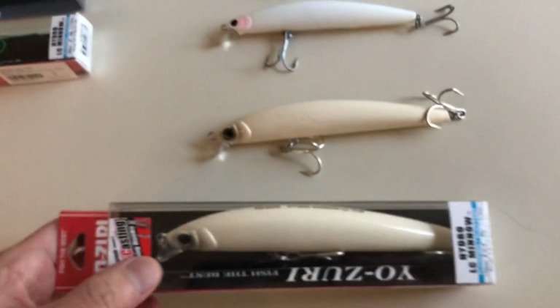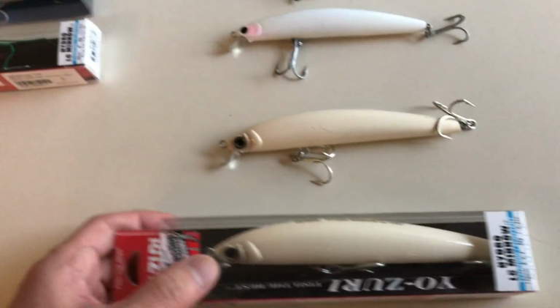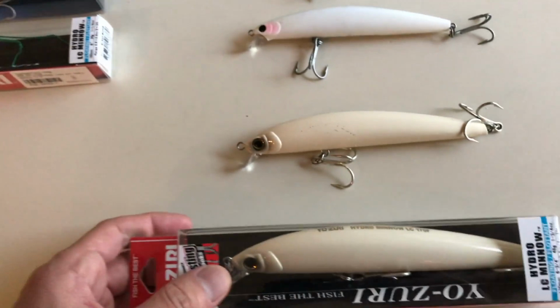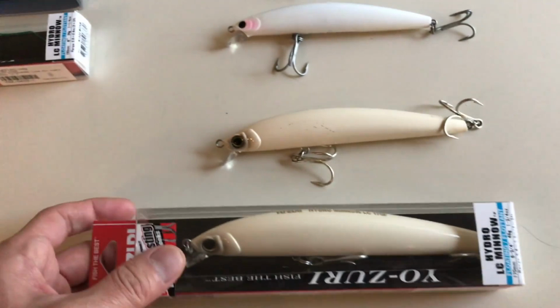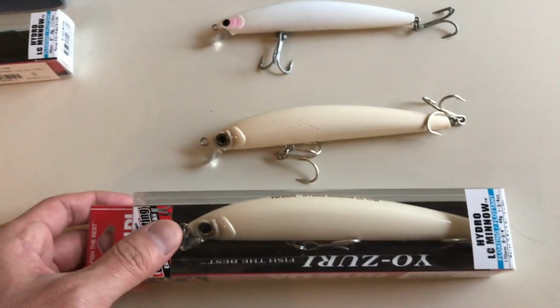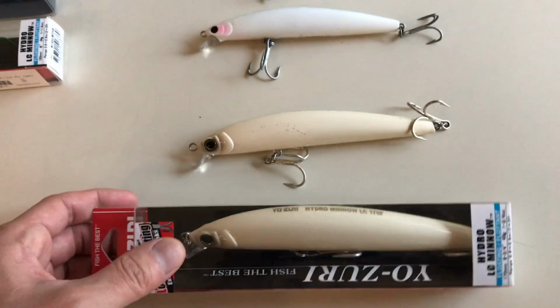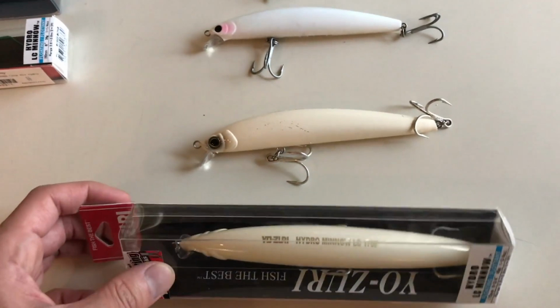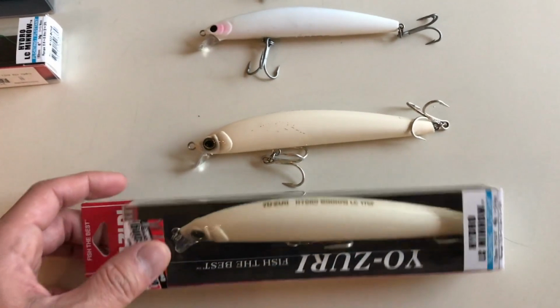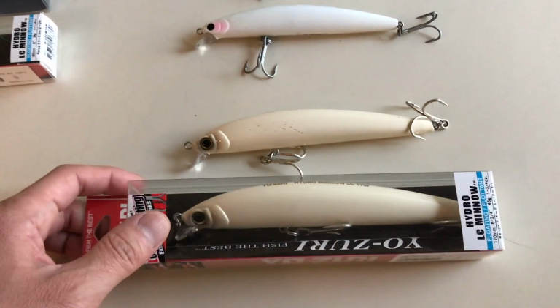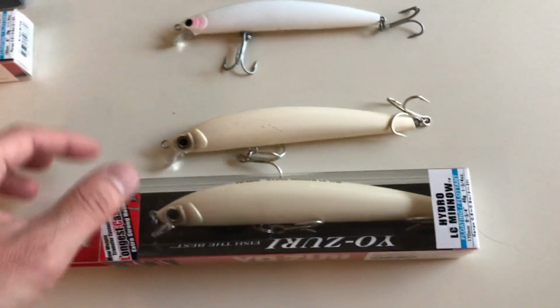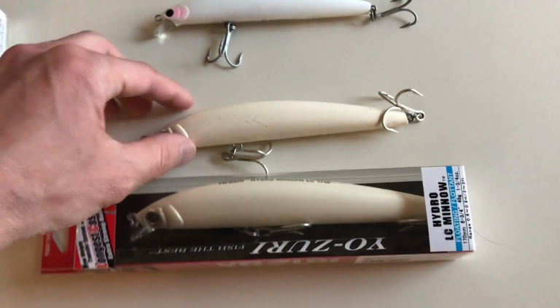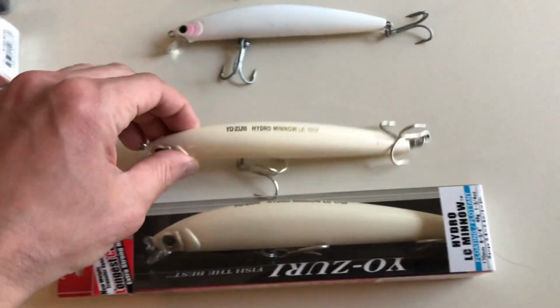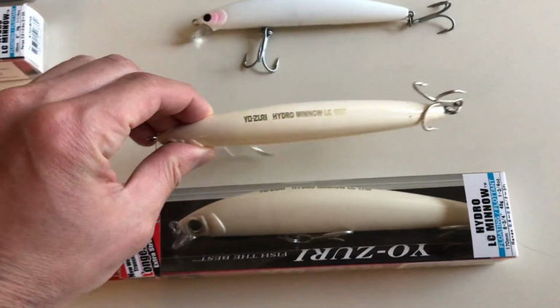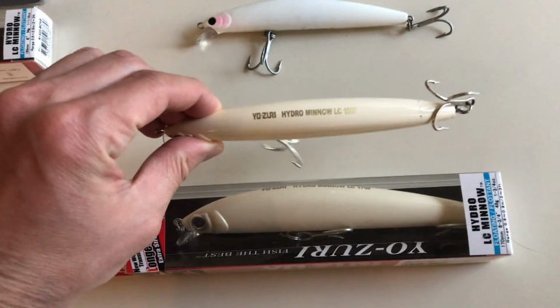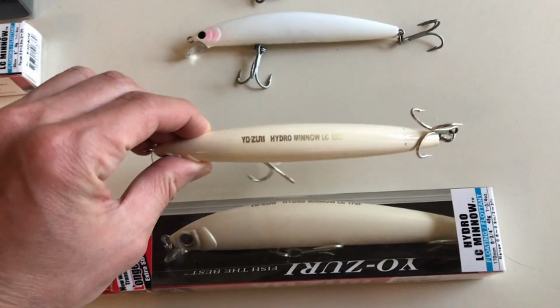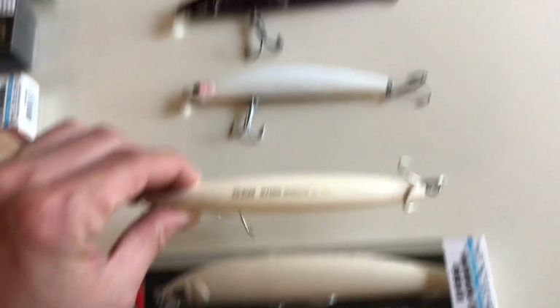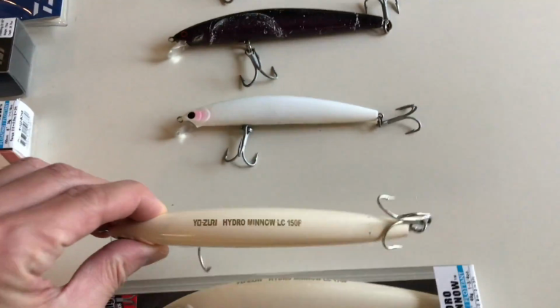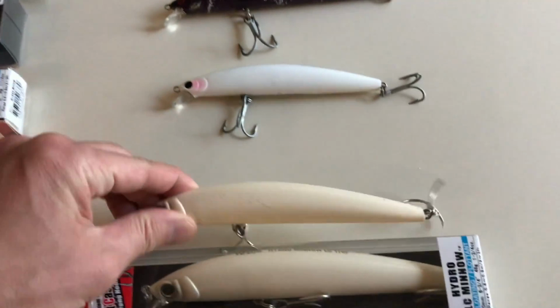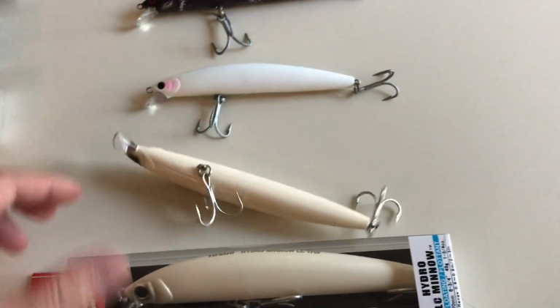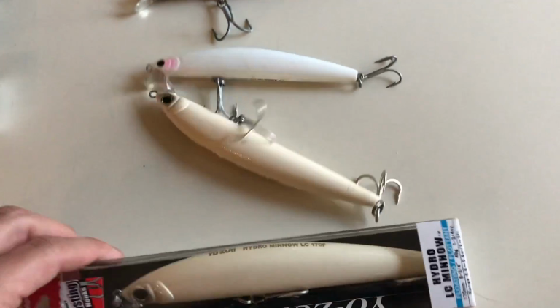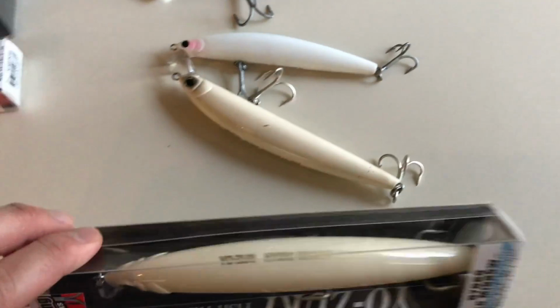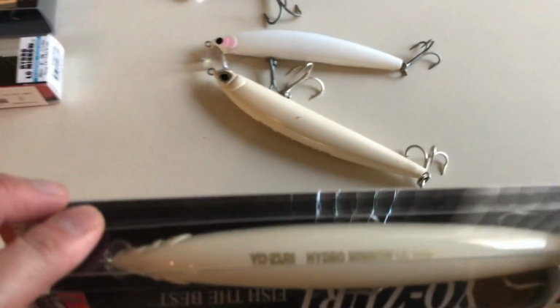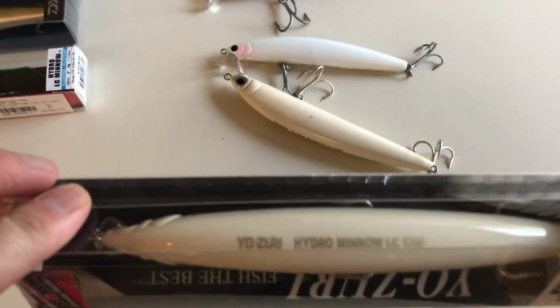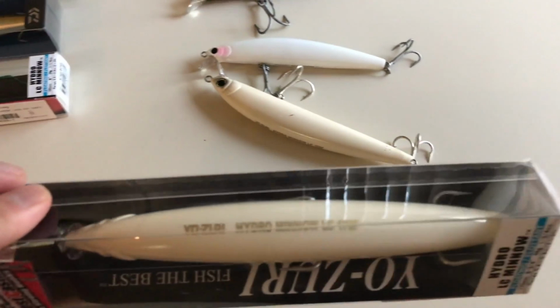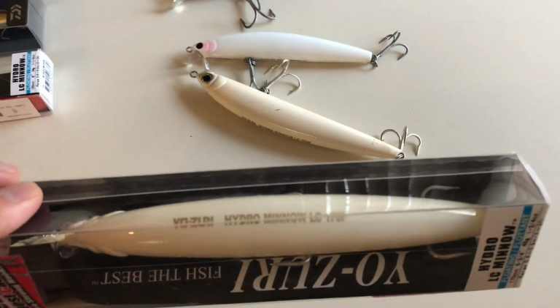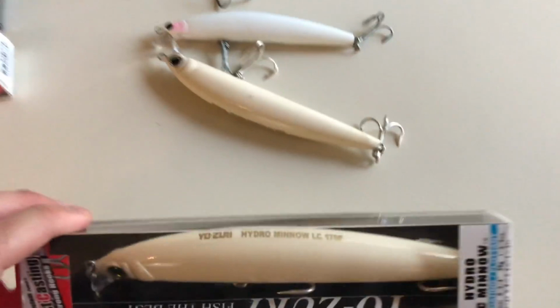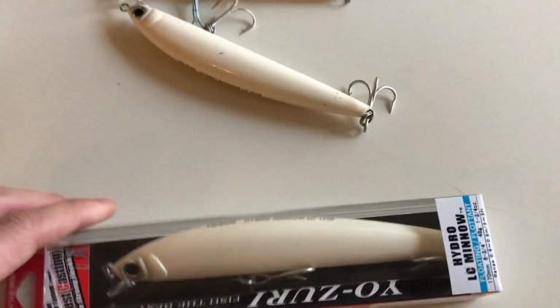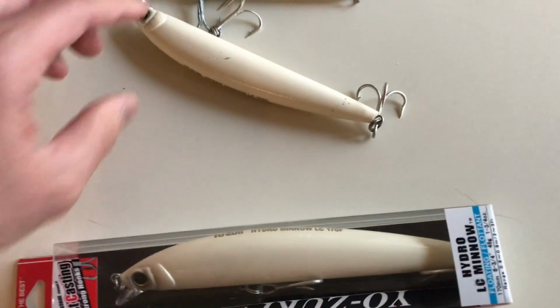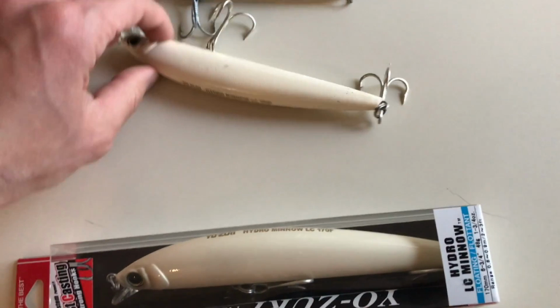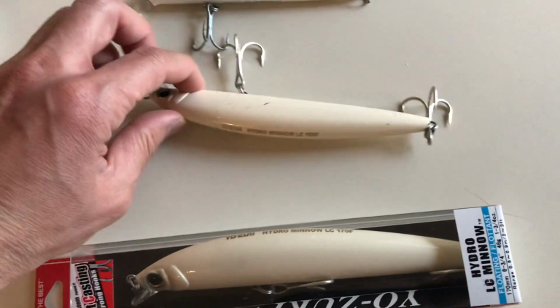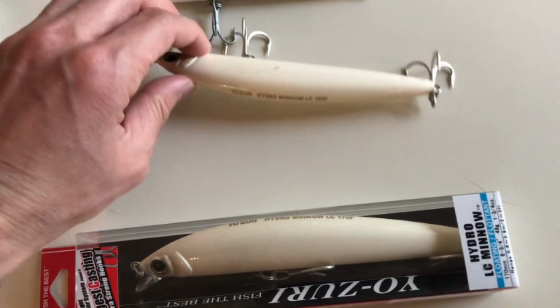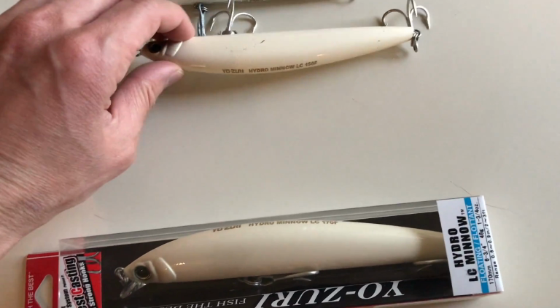It comes in two sizes: a 15 cm and a 17 cm version. They are floating versions.